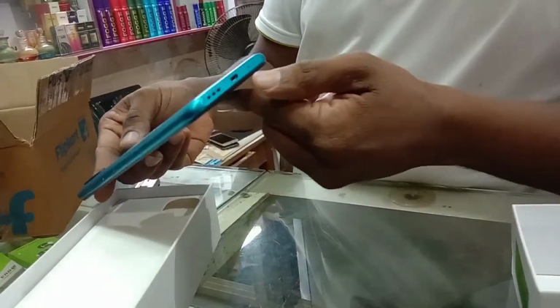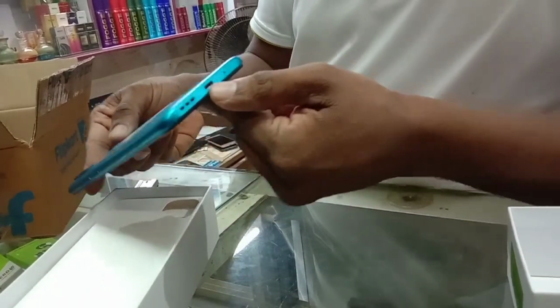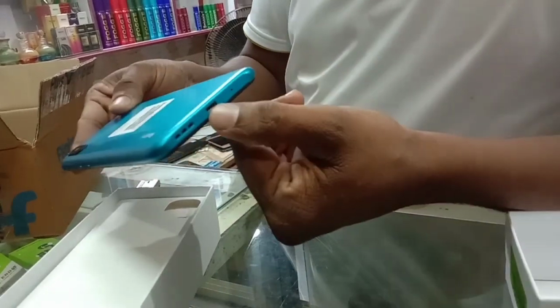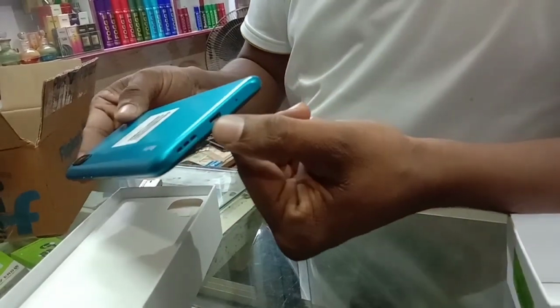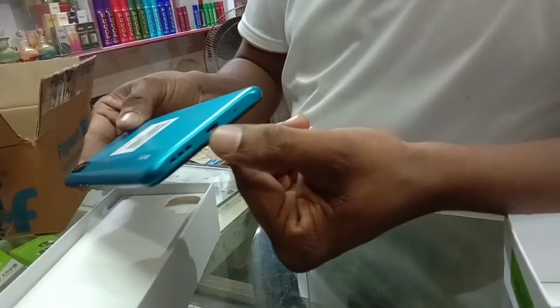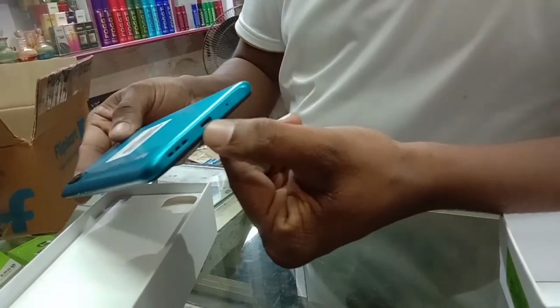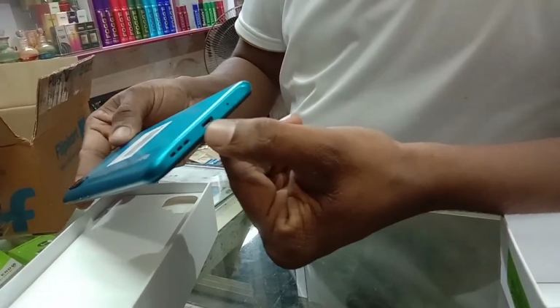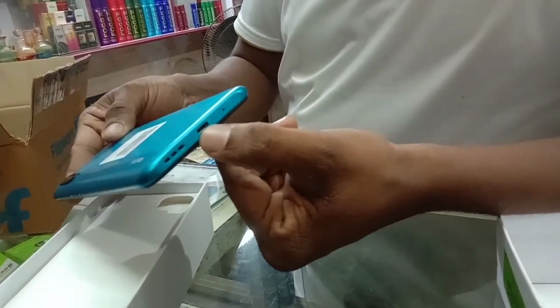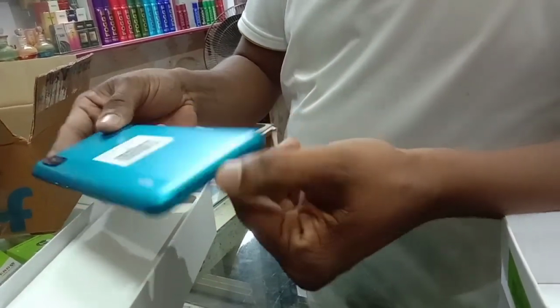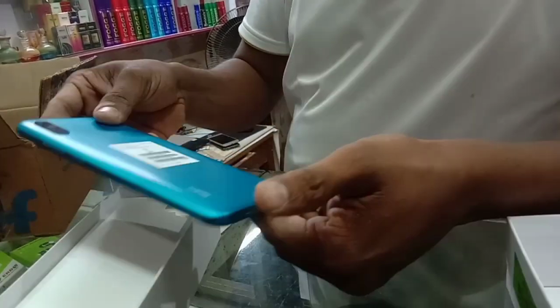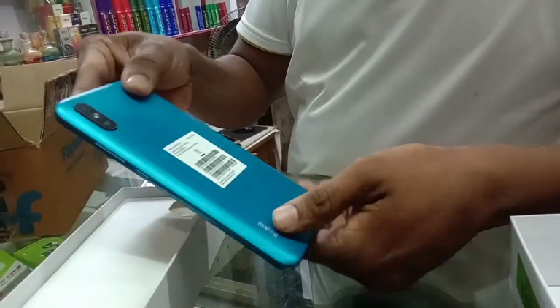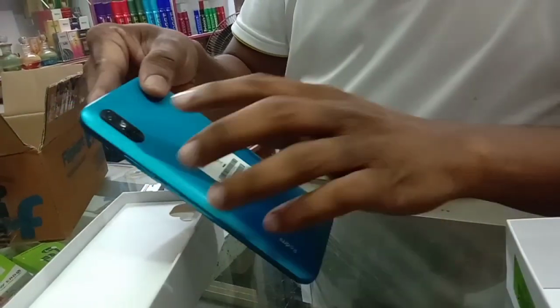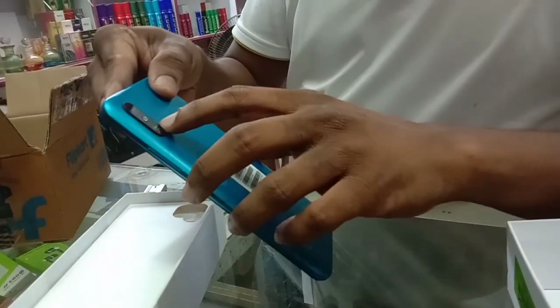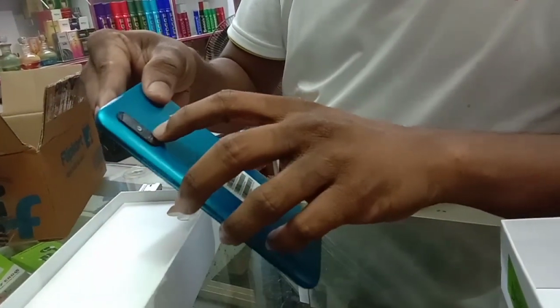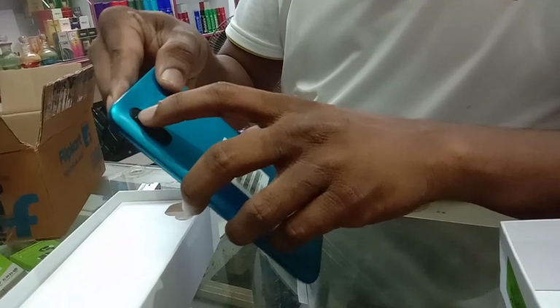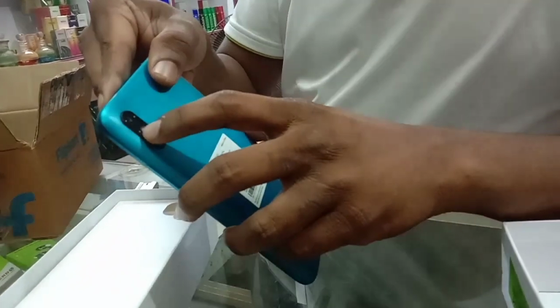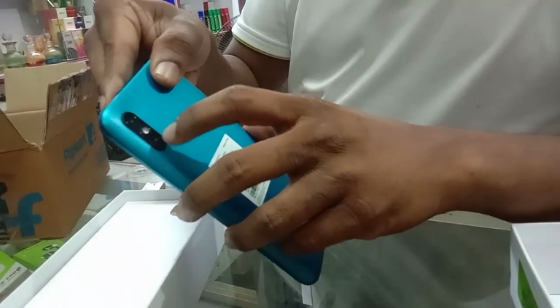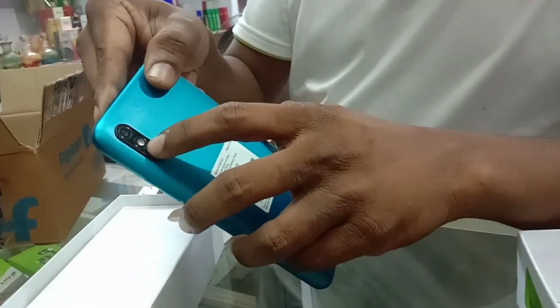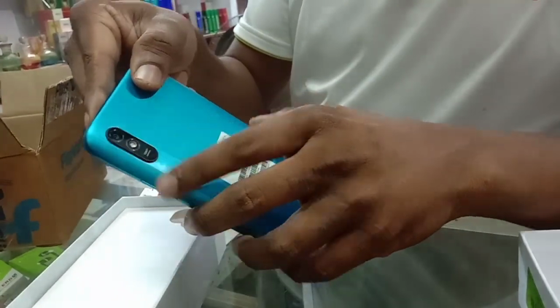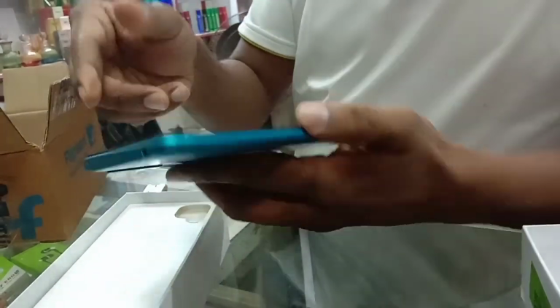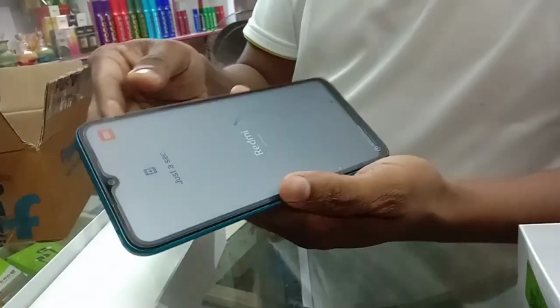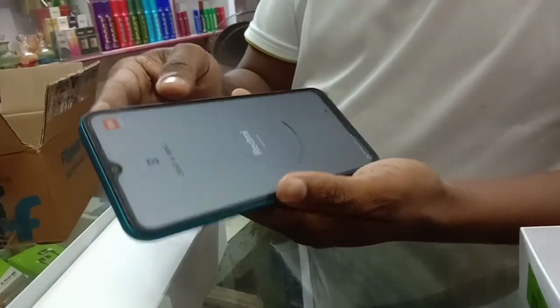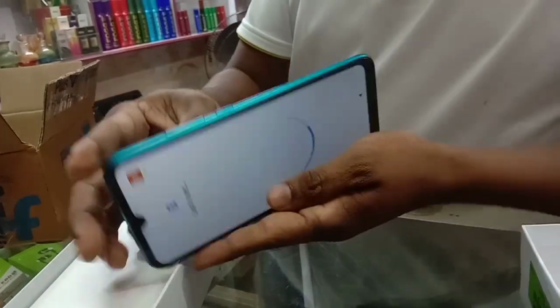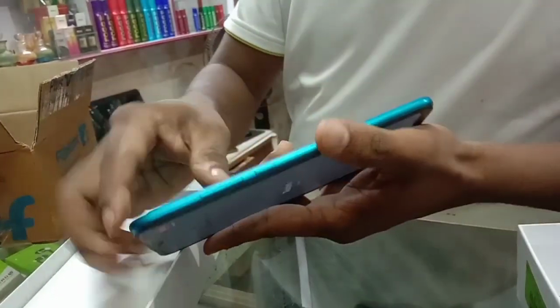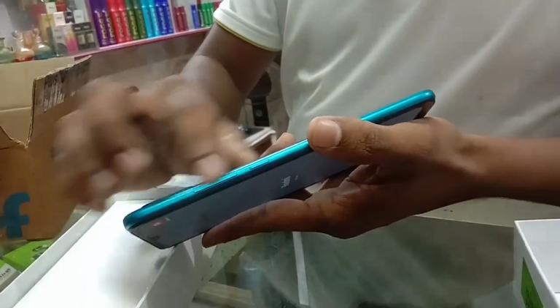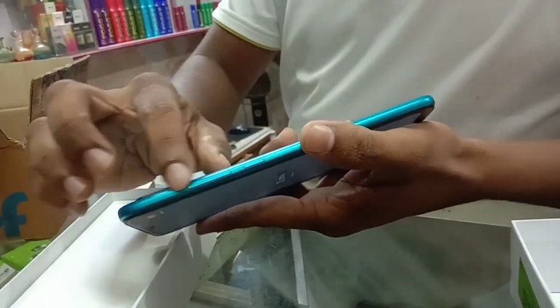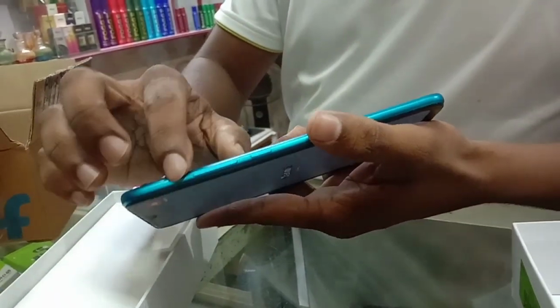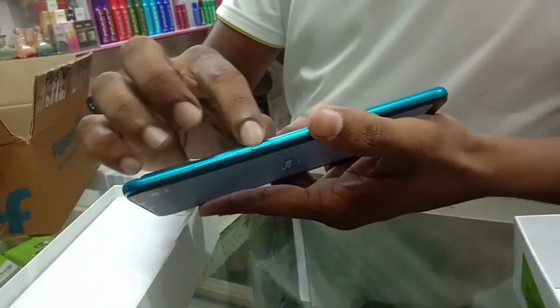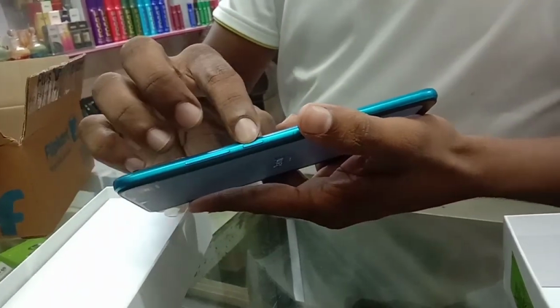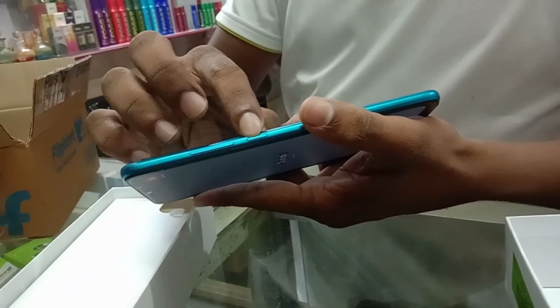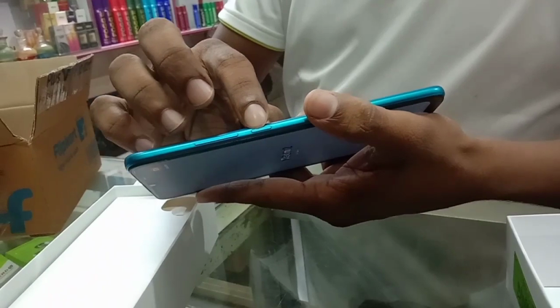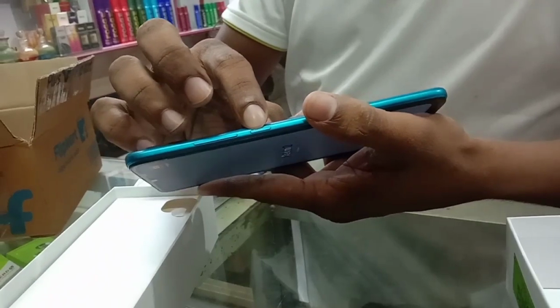This is a C-type charger. This is a single camera and a flashlight. On the other side, there is the volume button and the on/off button.